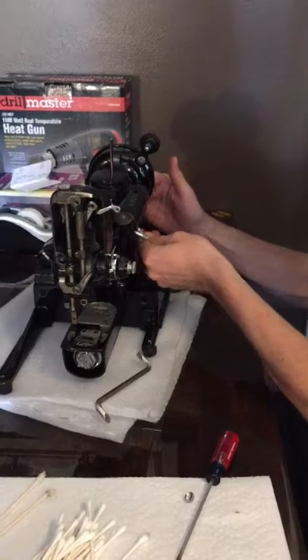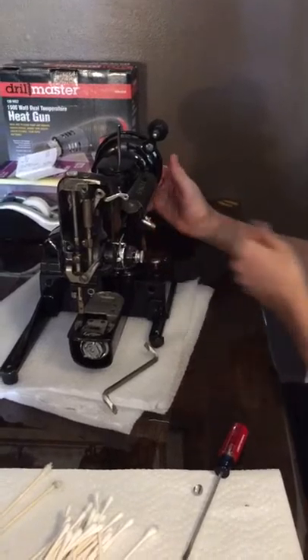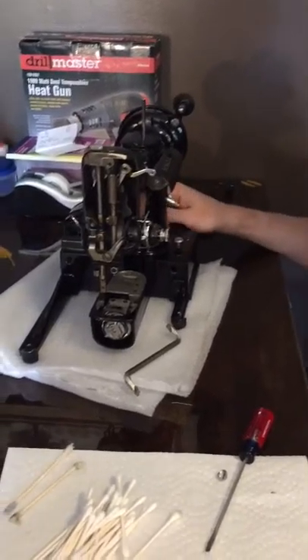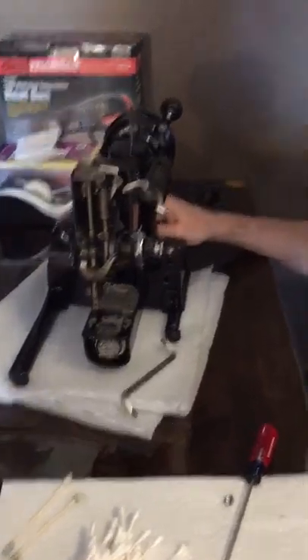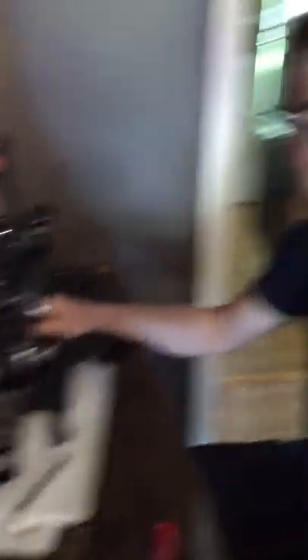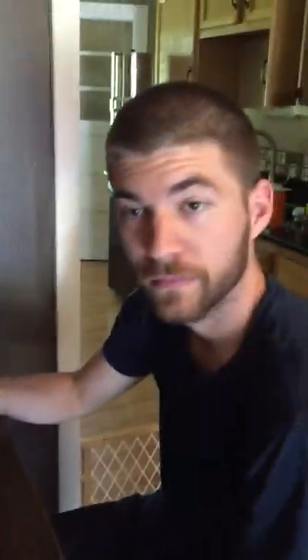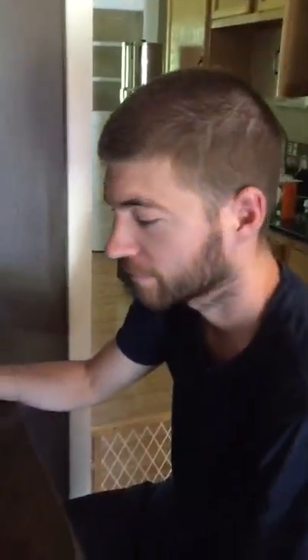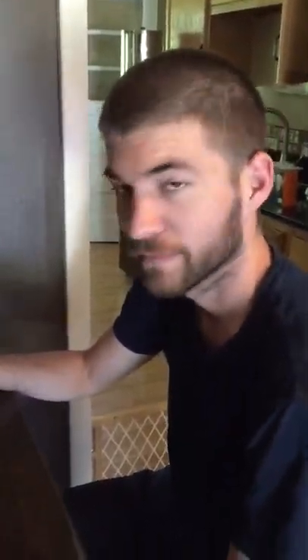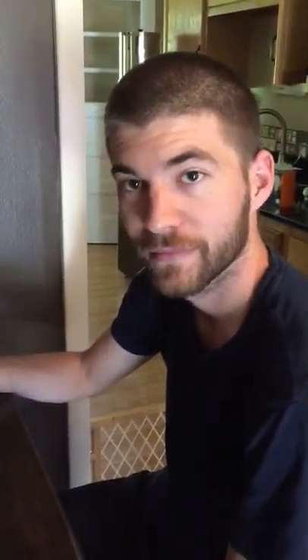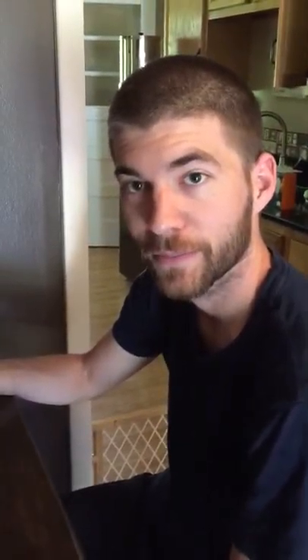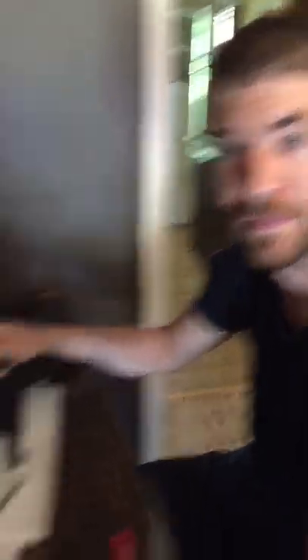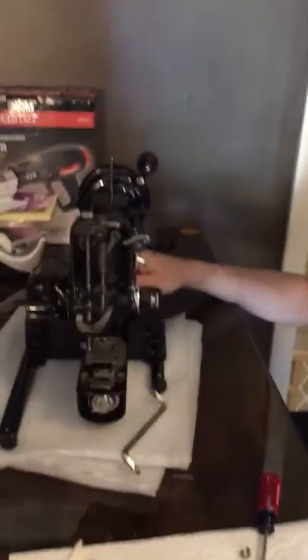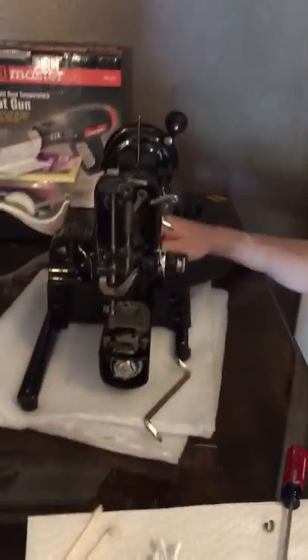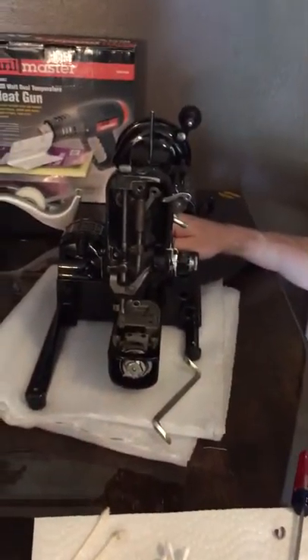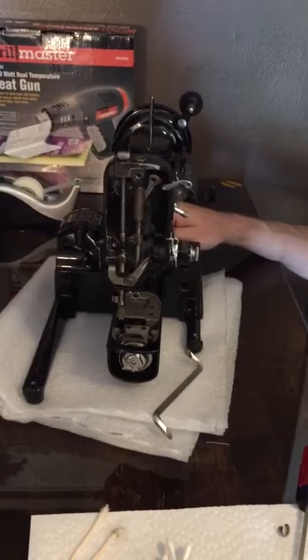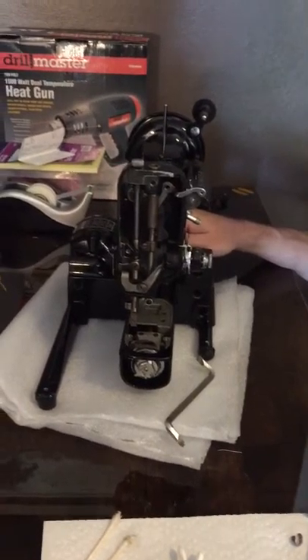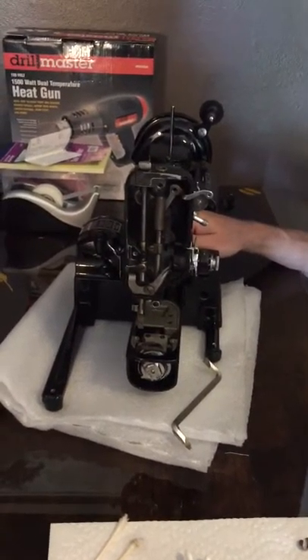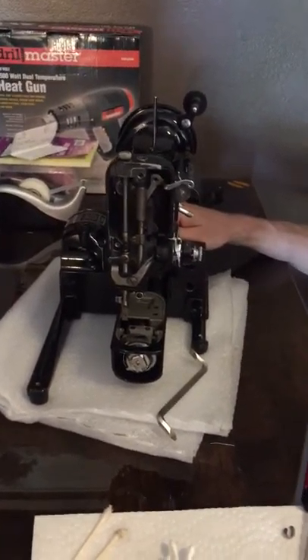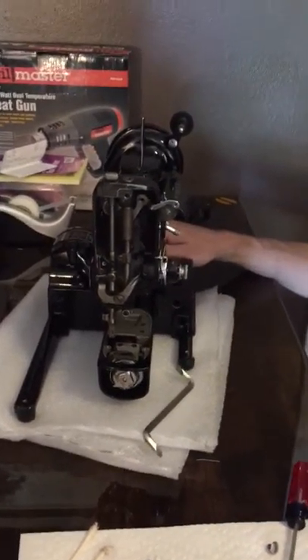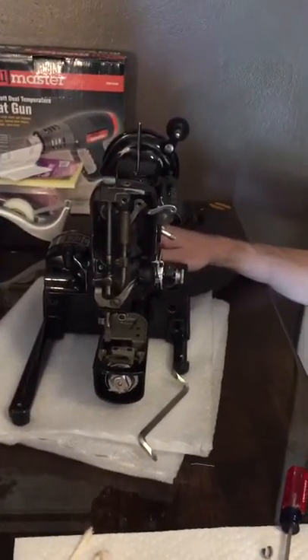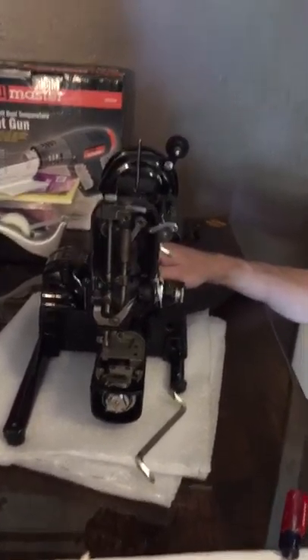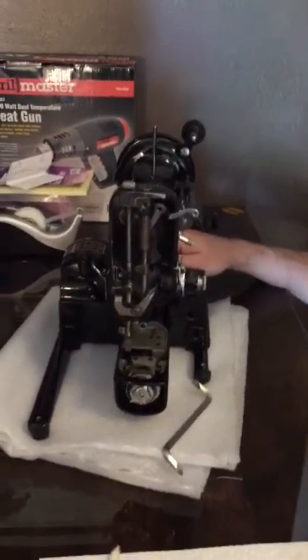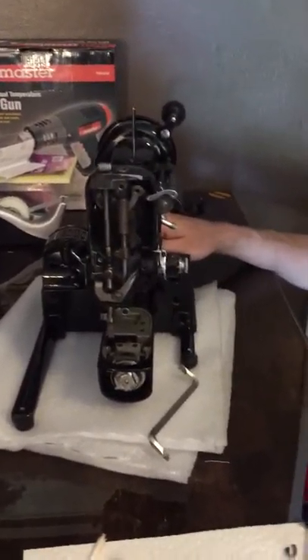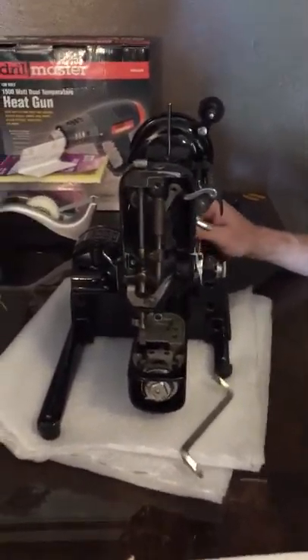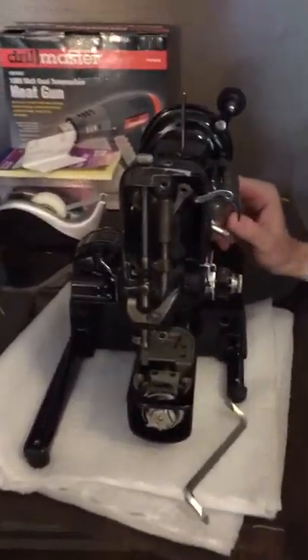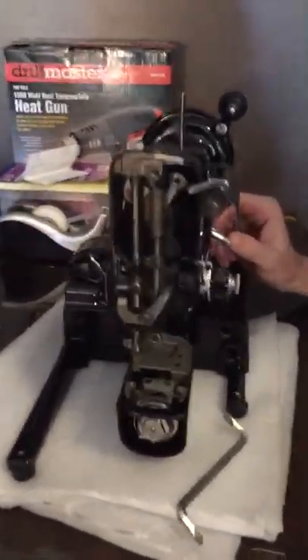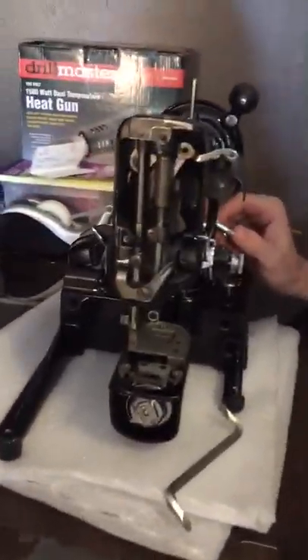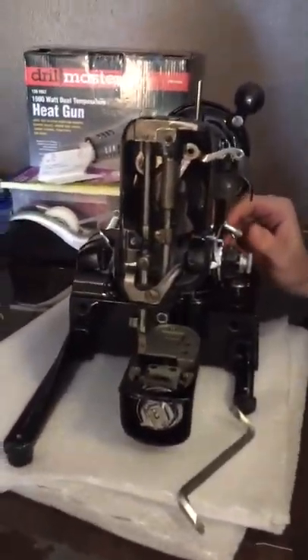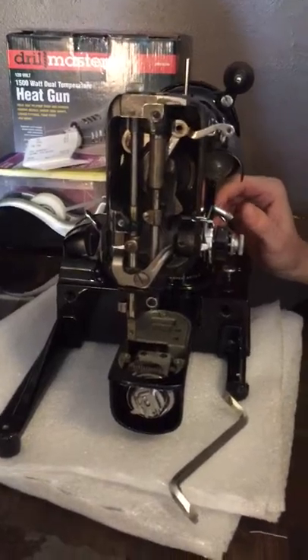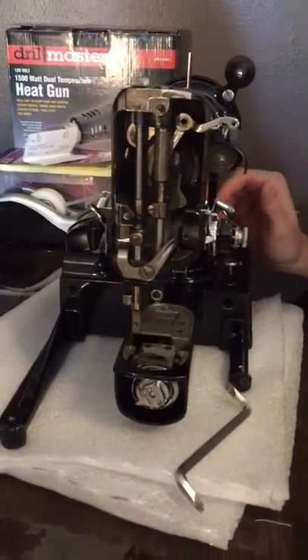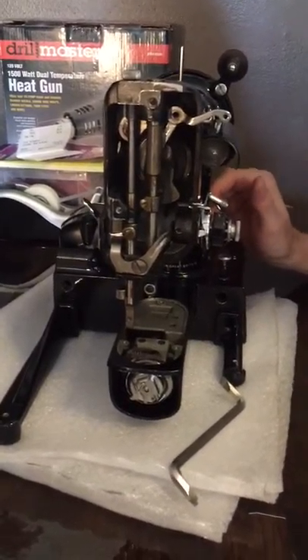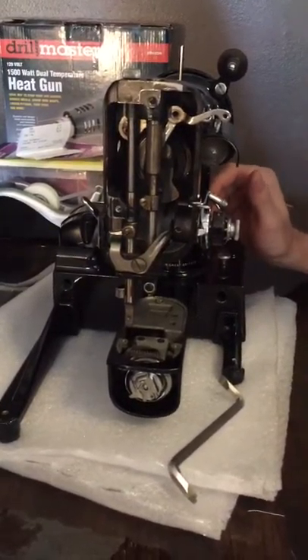Steven is working on Big Ben today. Say hello, Steven. Hello! So he was really fascinated with some of the inner workings of this machine, and I just wanted to make a little video of it.